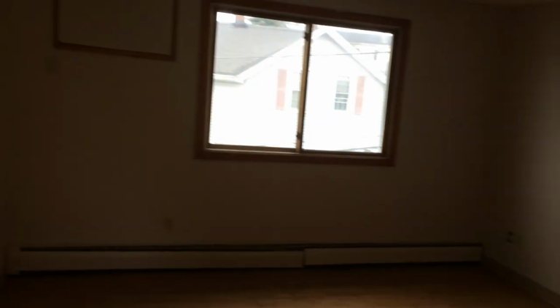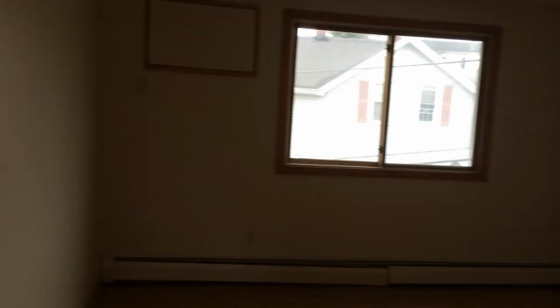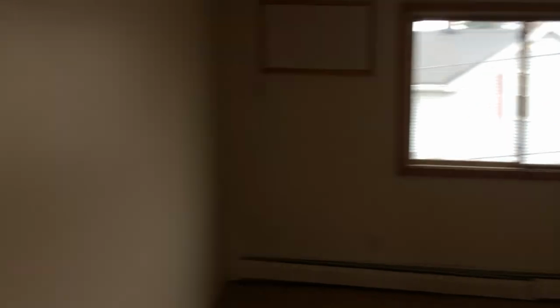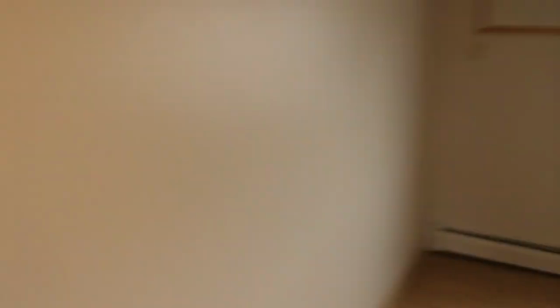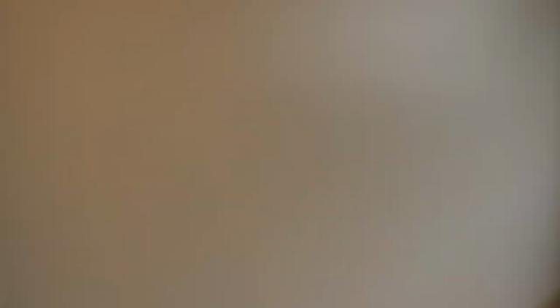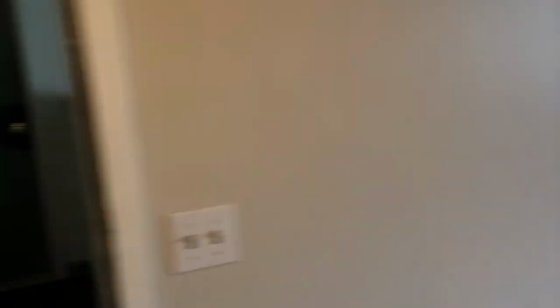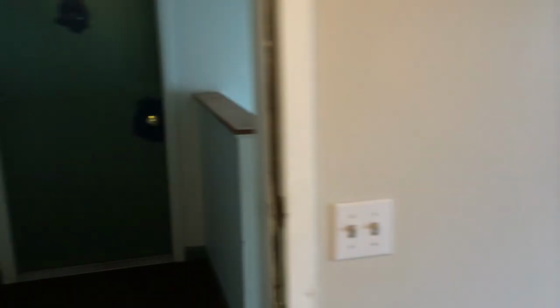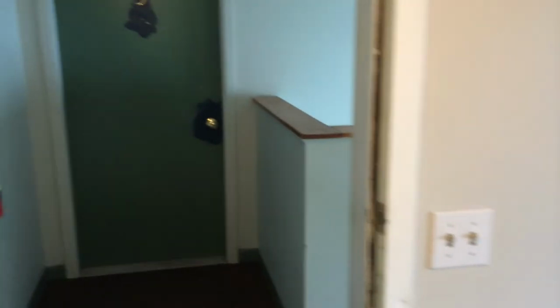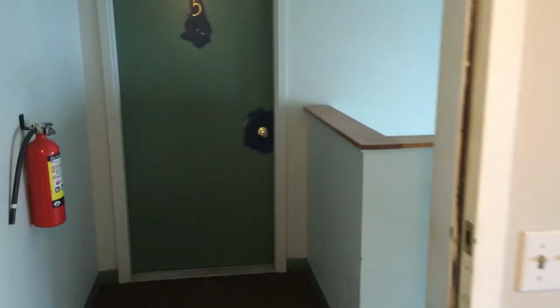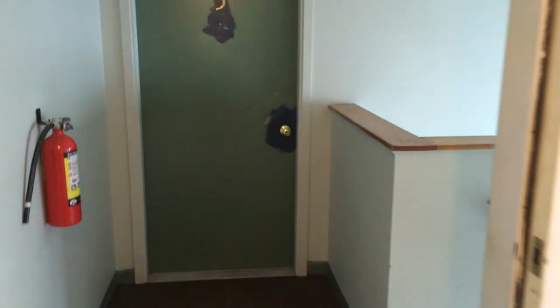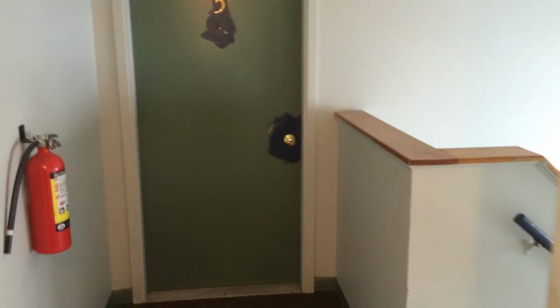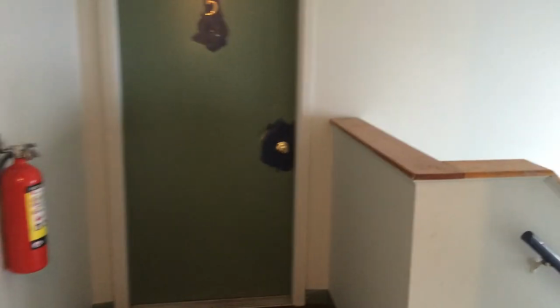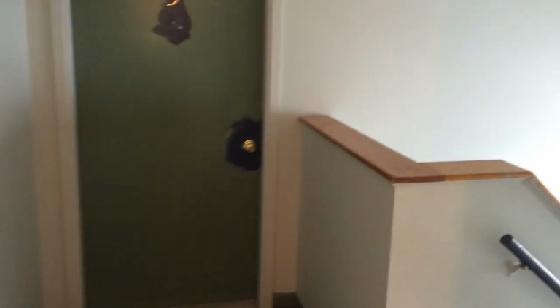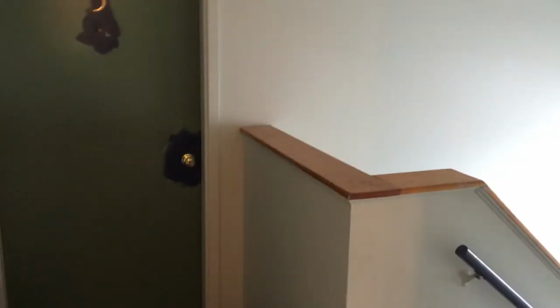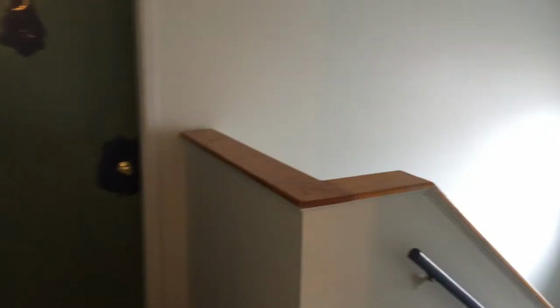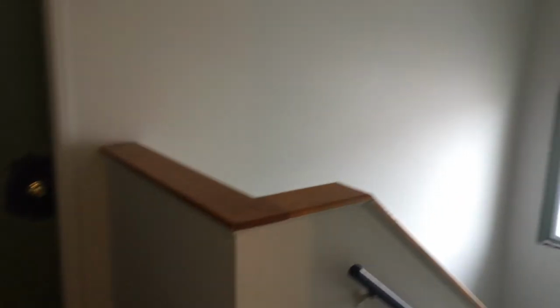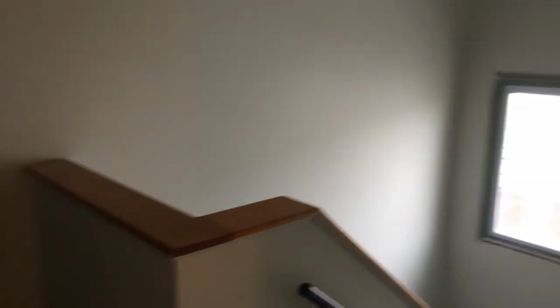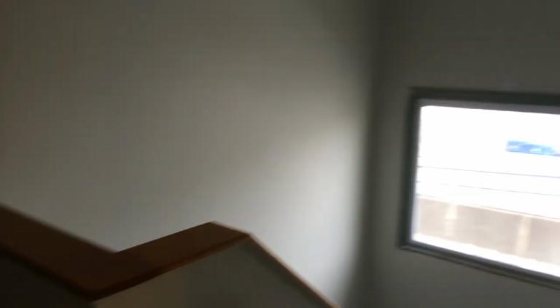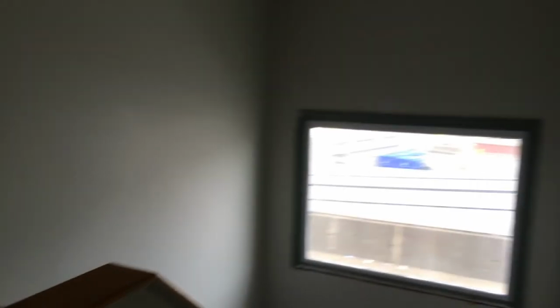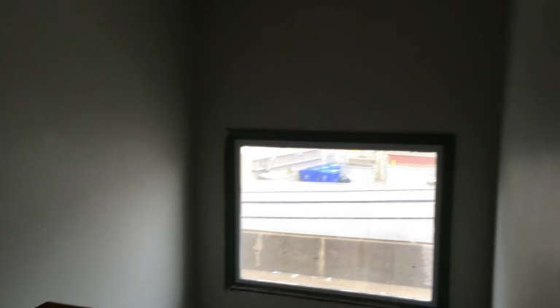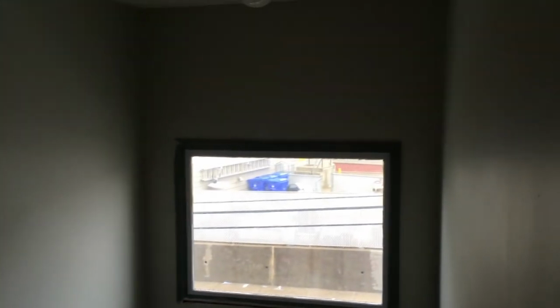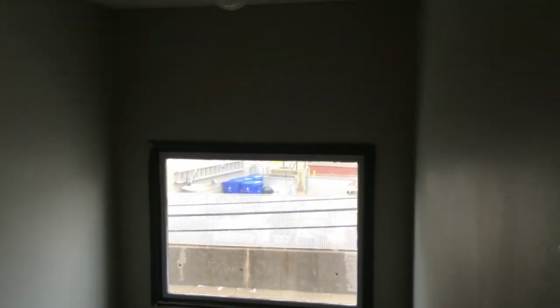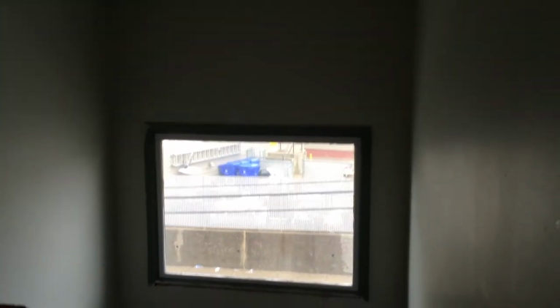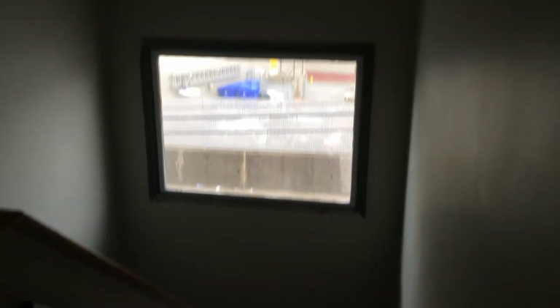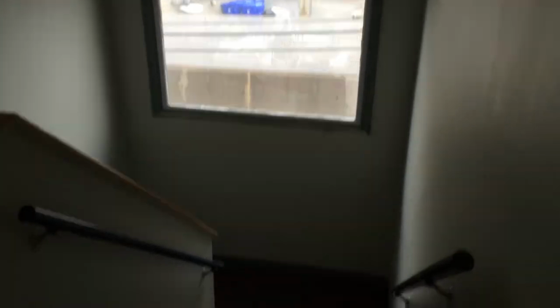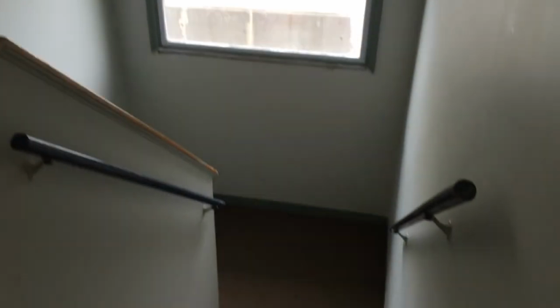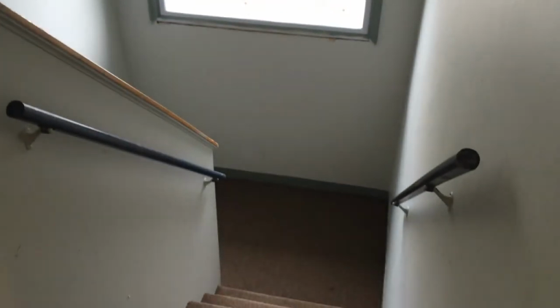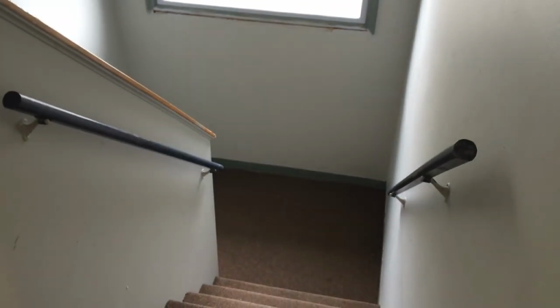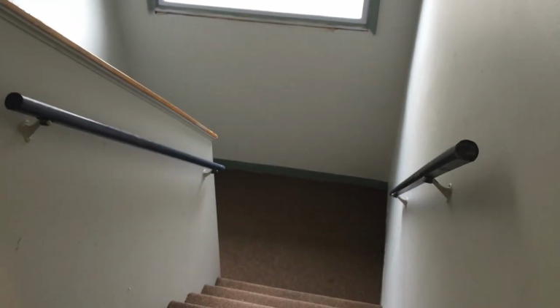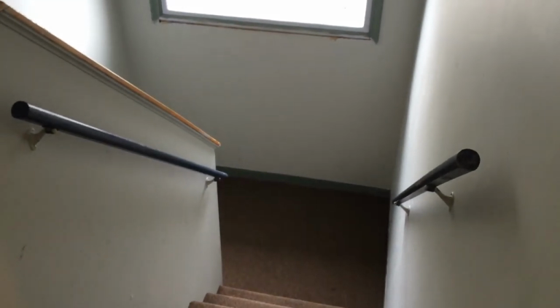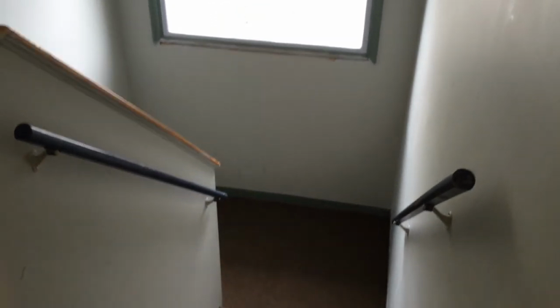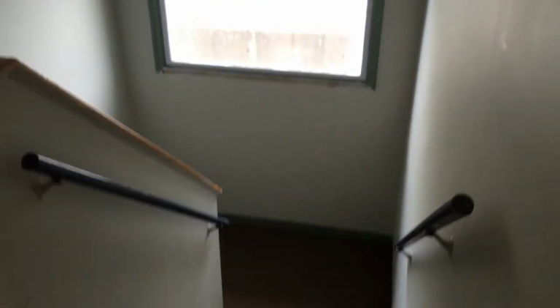Right here is the front entrance. Just take a look at the hallway — you can see that the ceilings are nice and tall, so getting in your furniture will be no problem here.